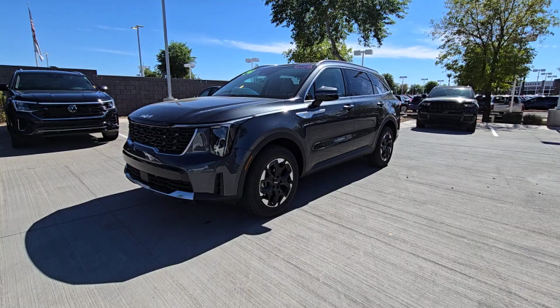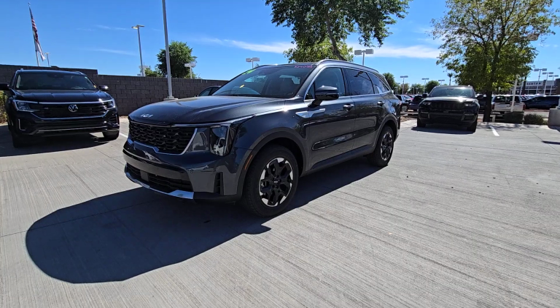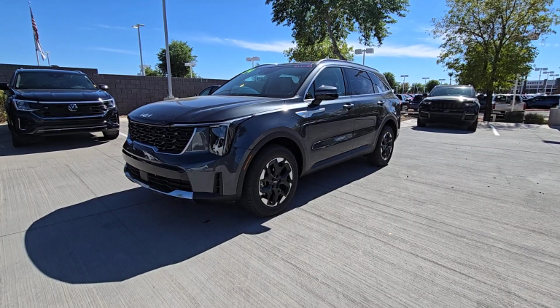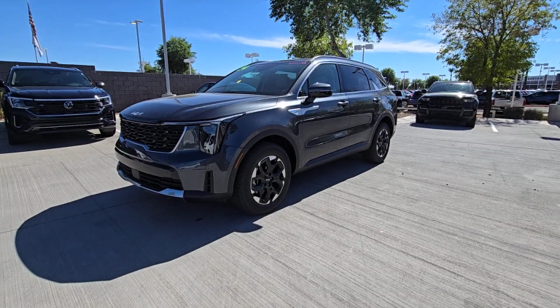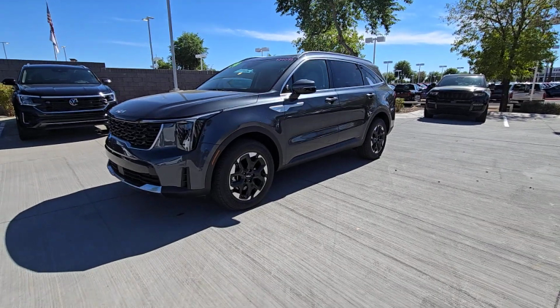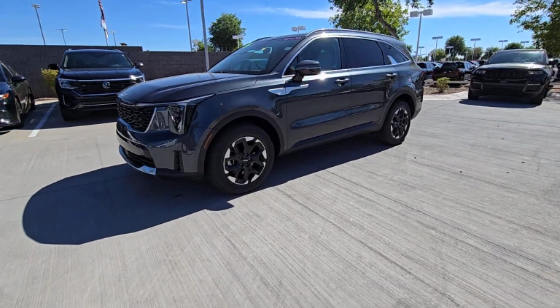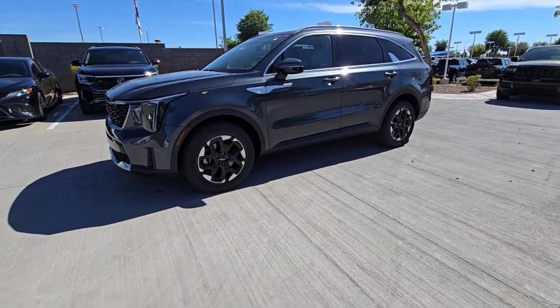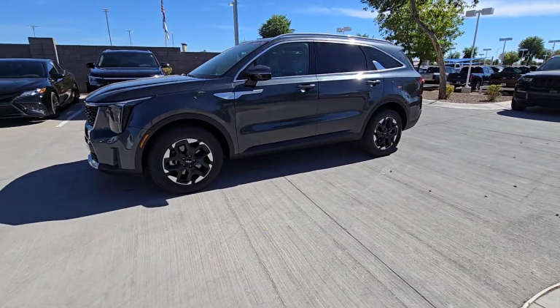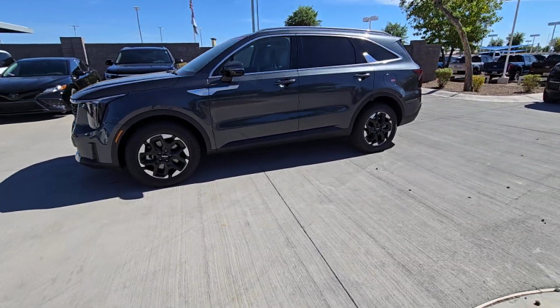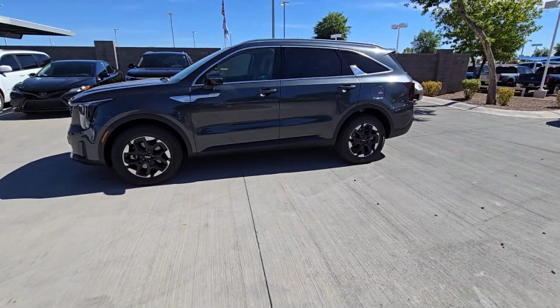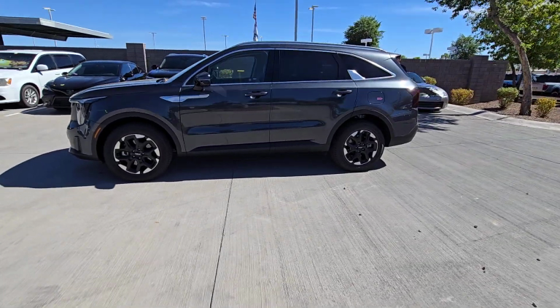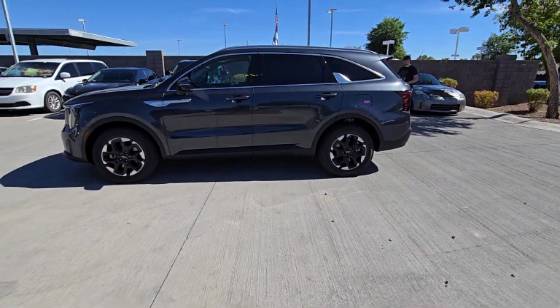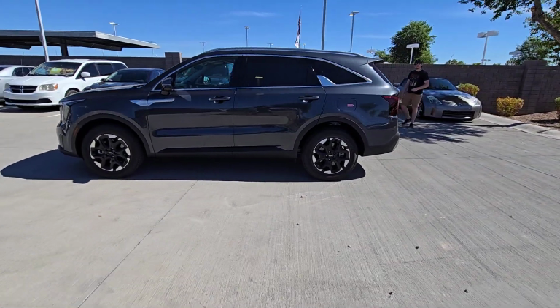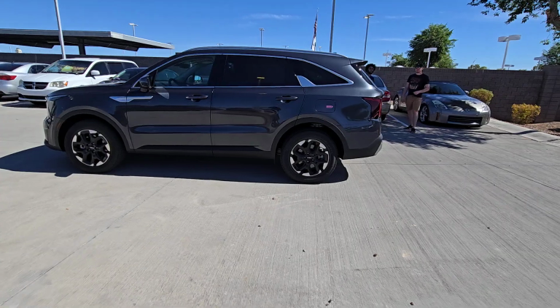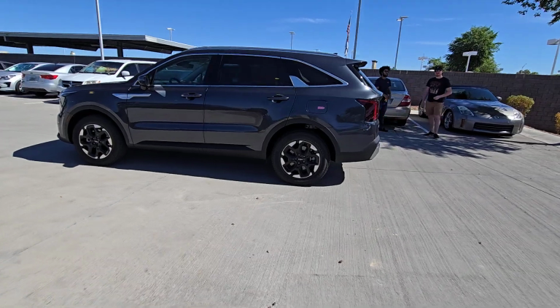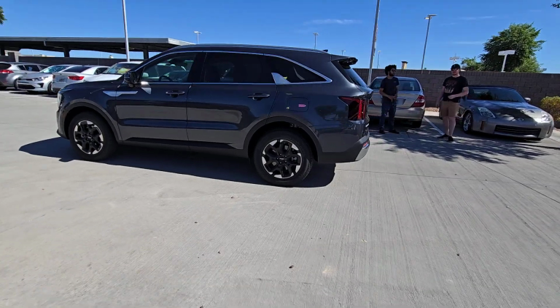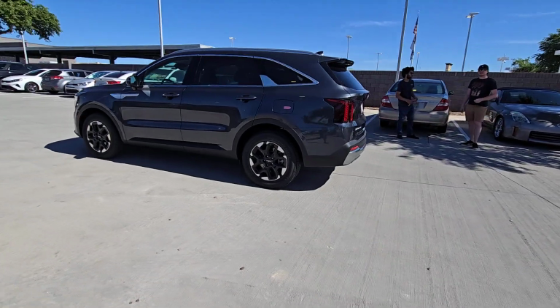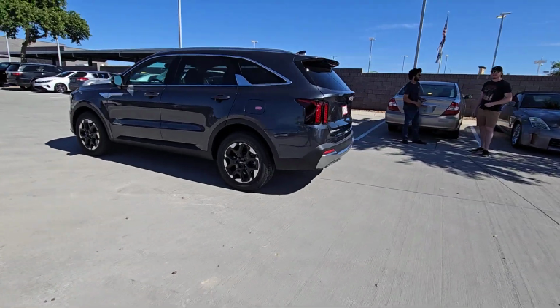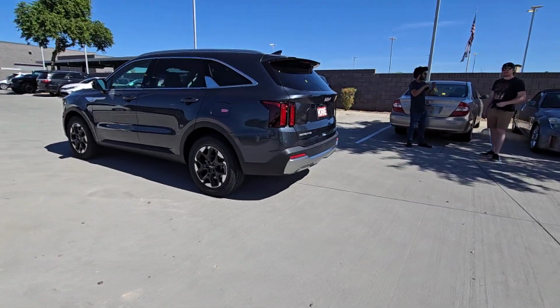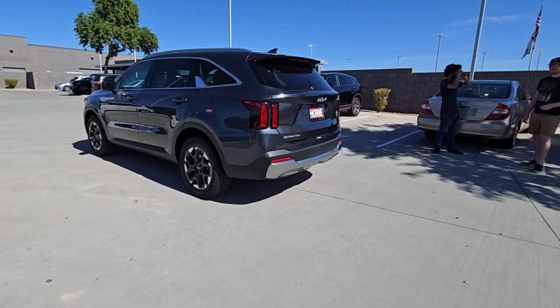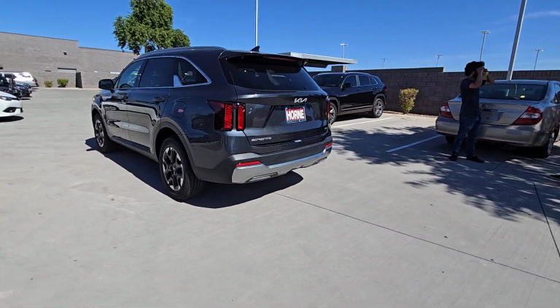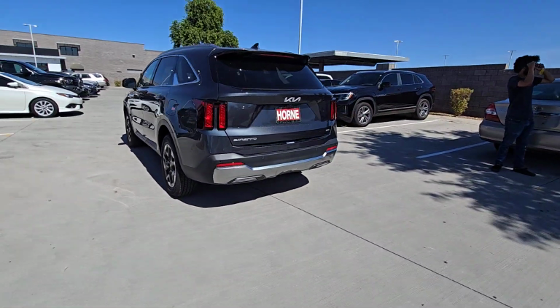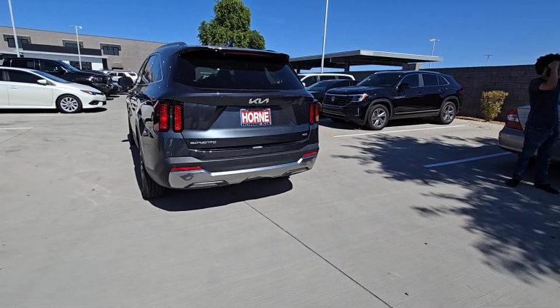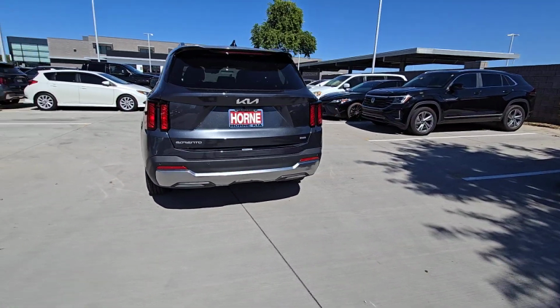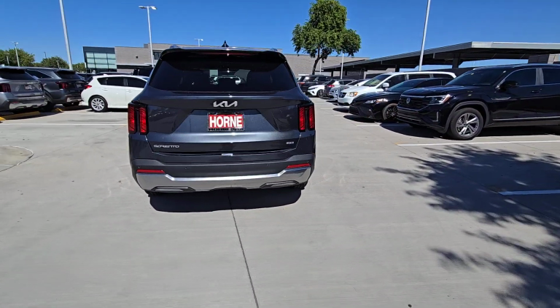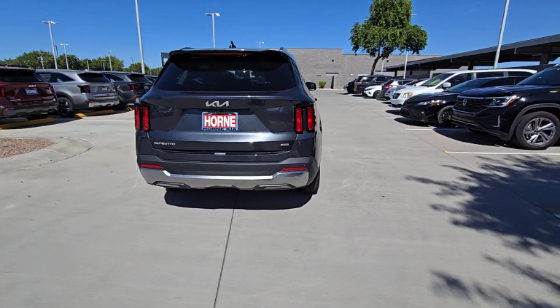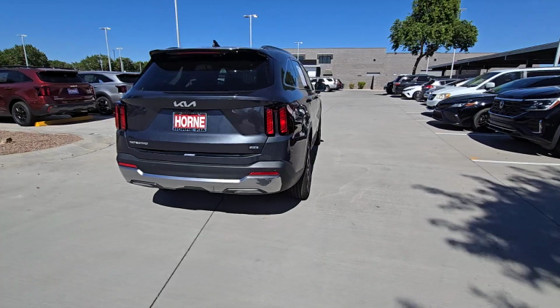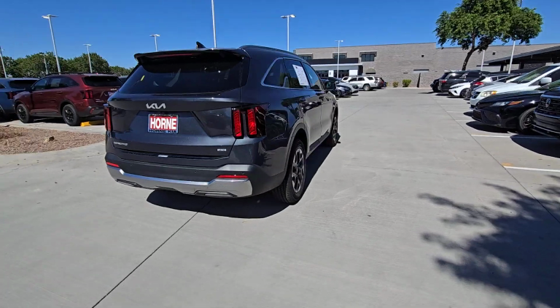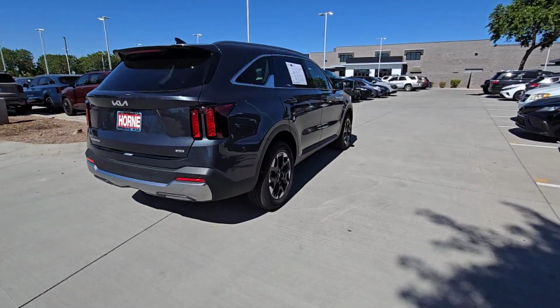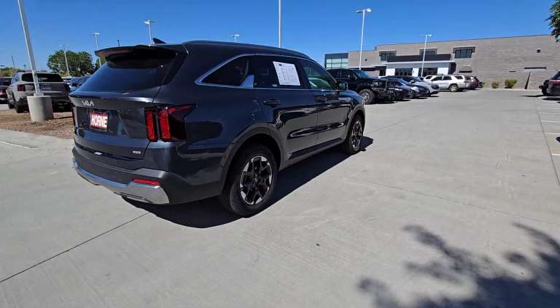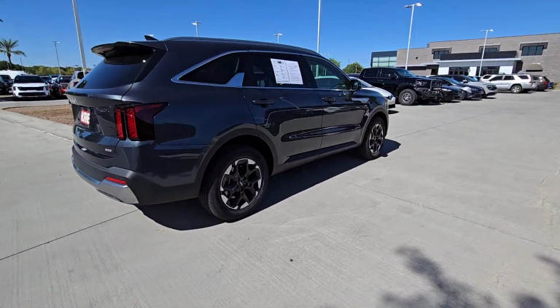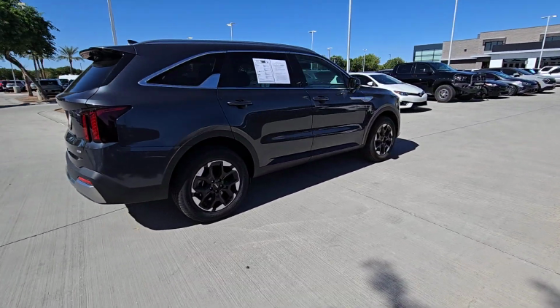Get acquainted with the 2024 Kia Sorento. With less than 5,000 miles on the odometer, this vehicle provides excellent value. This versatile Sorento has what your family needs to get the most out of every journey.